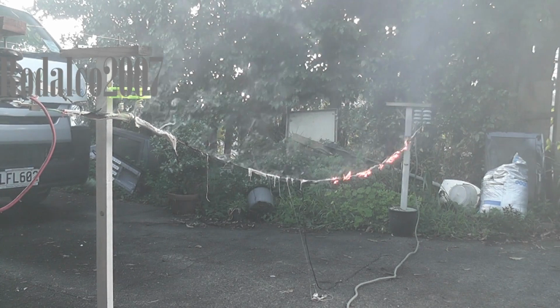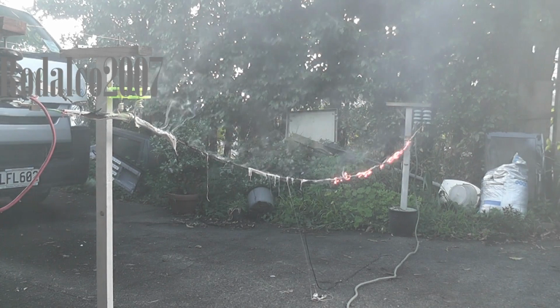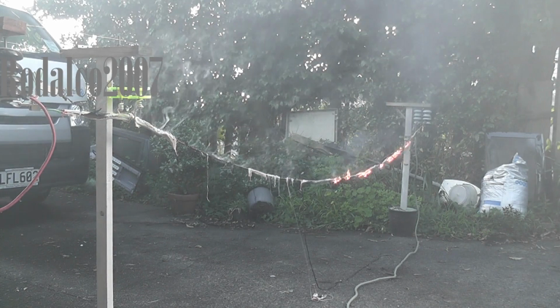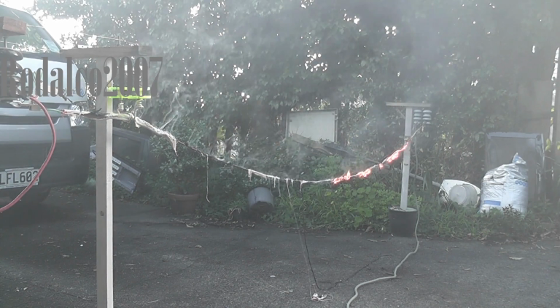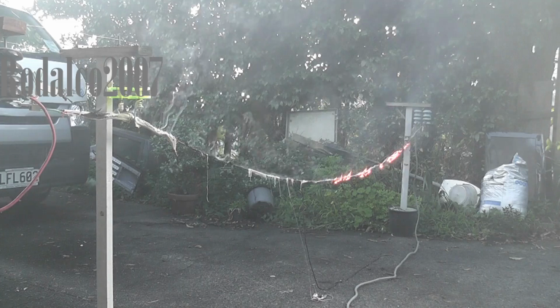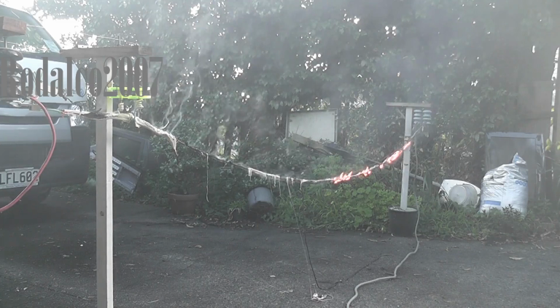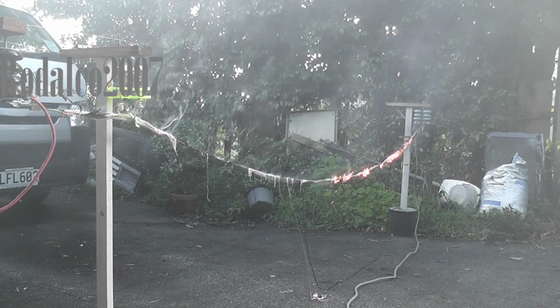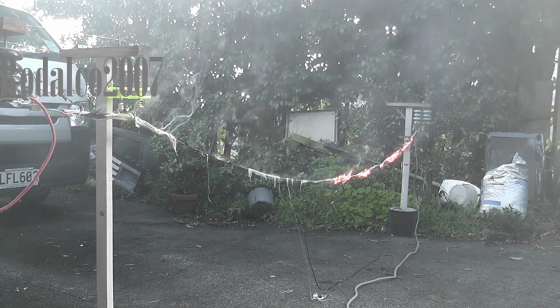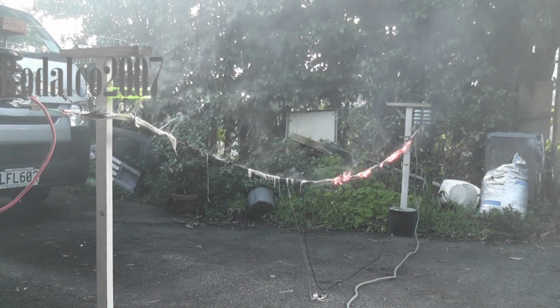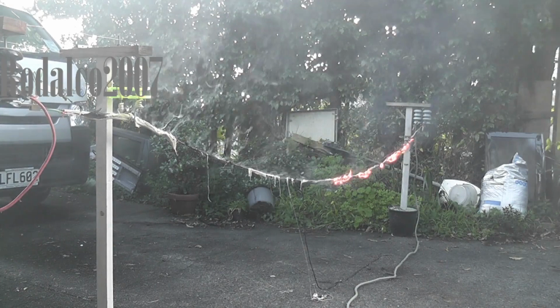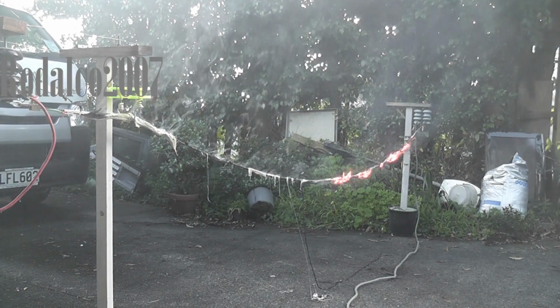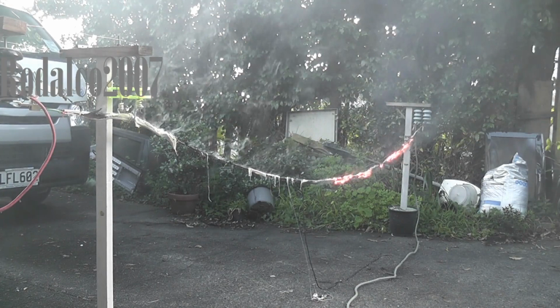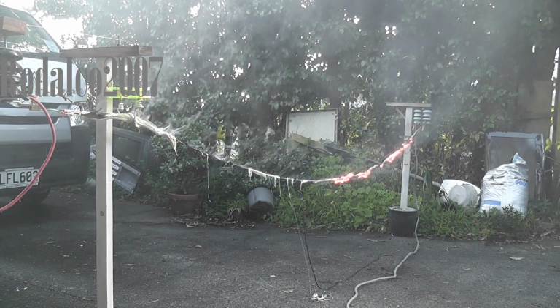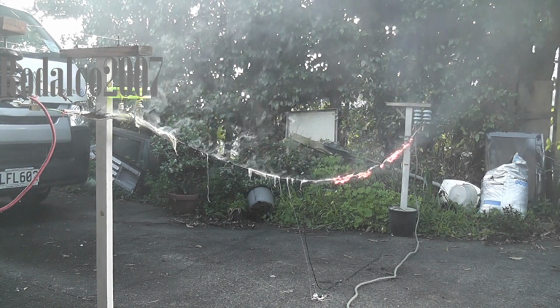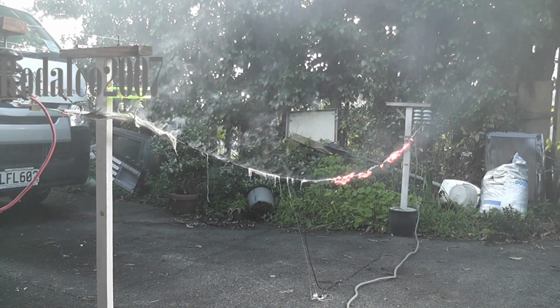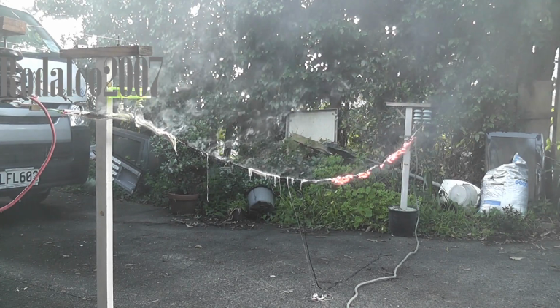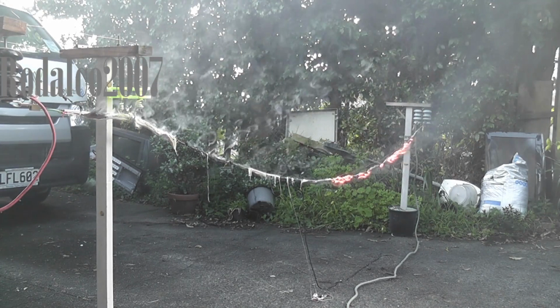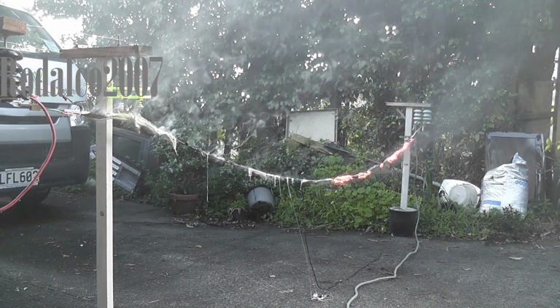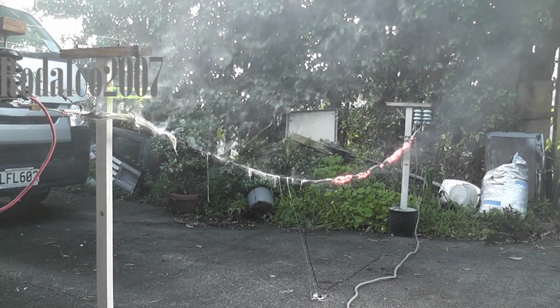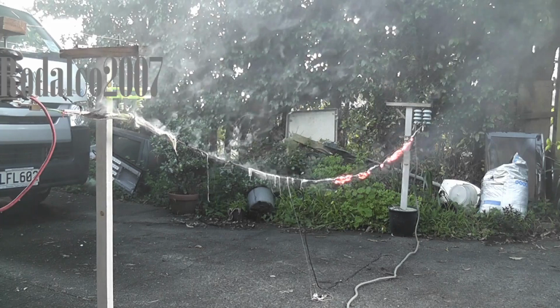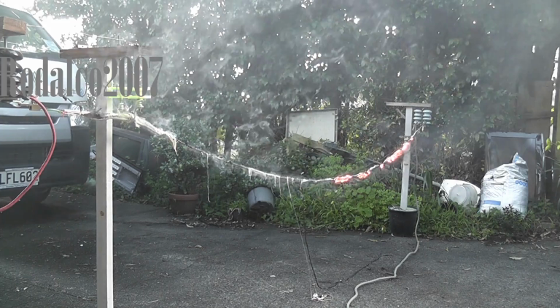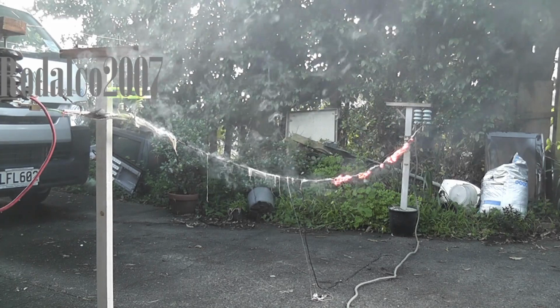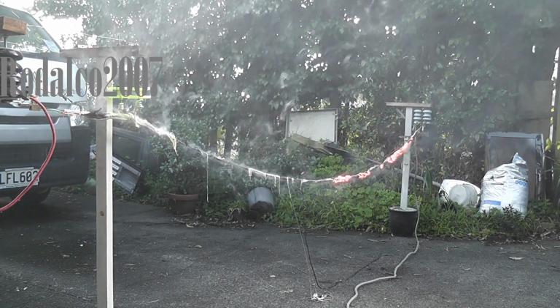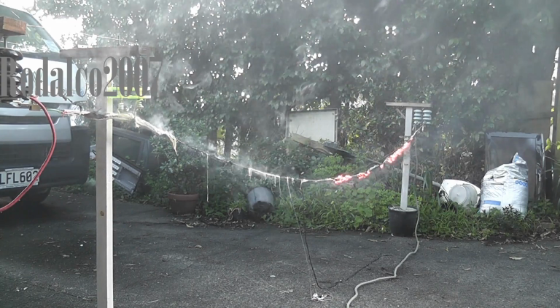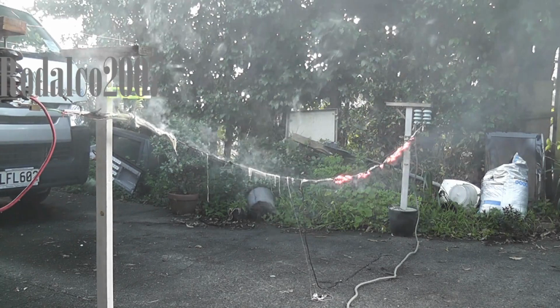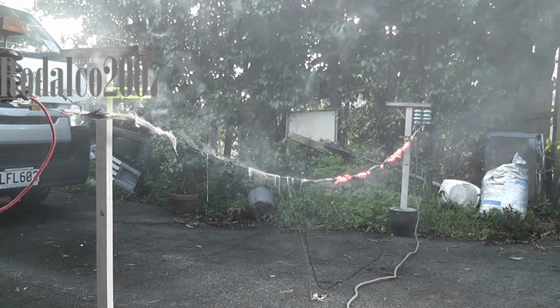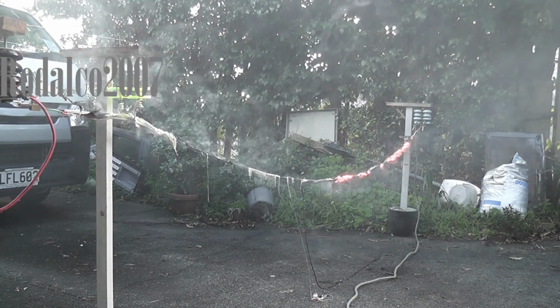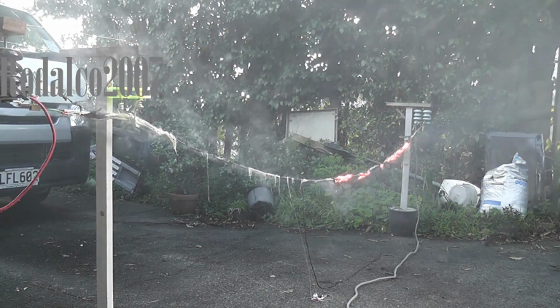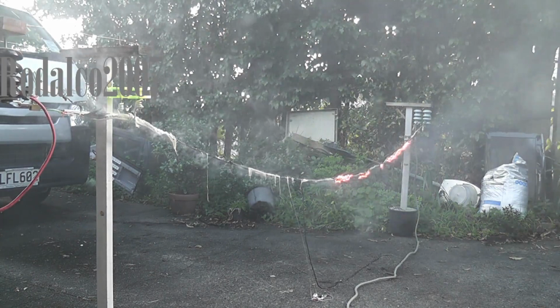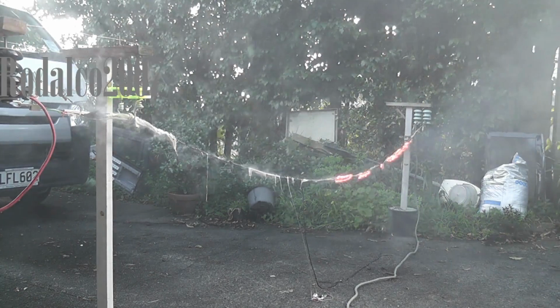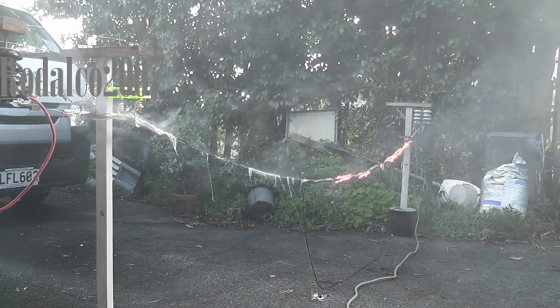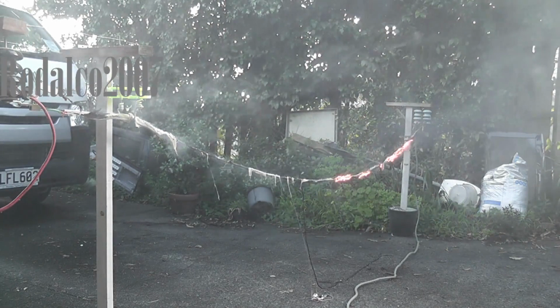Stay out of the fumes. The conductor is broken. Need to do a repair. I'll give it another shot. De-energize the devices. Safety first.